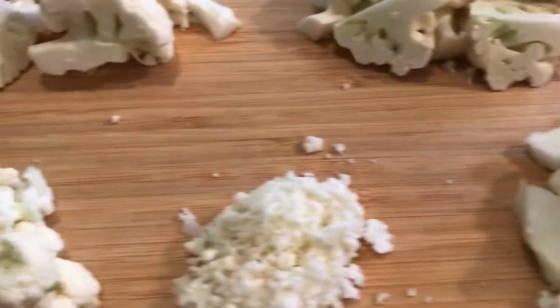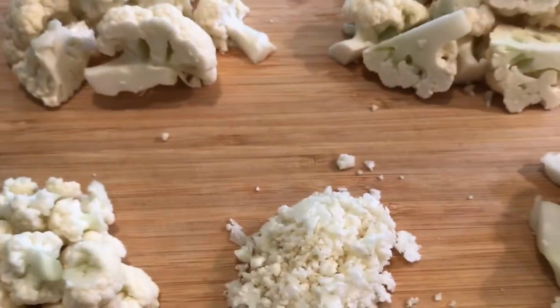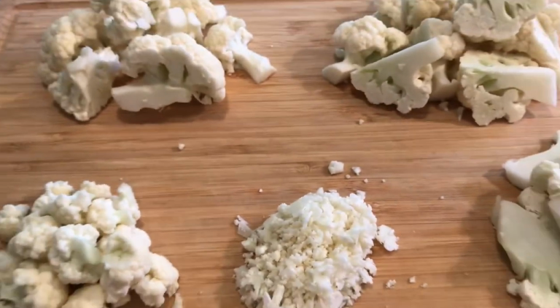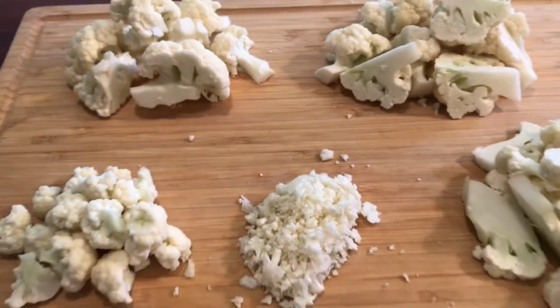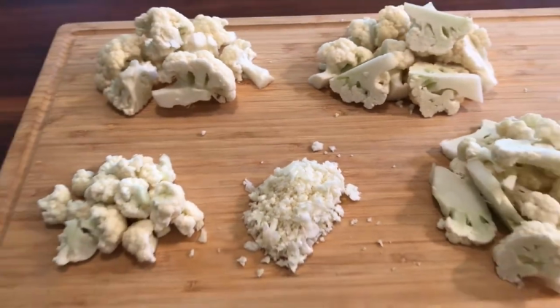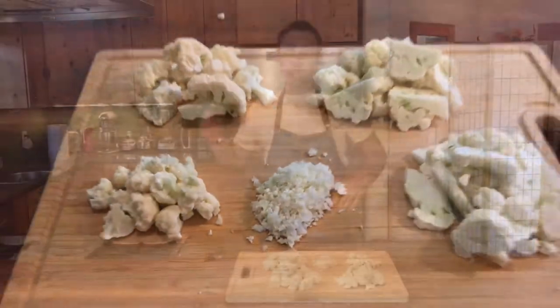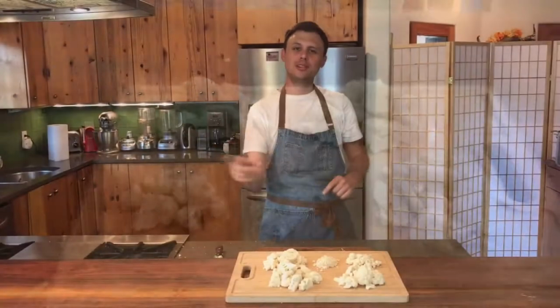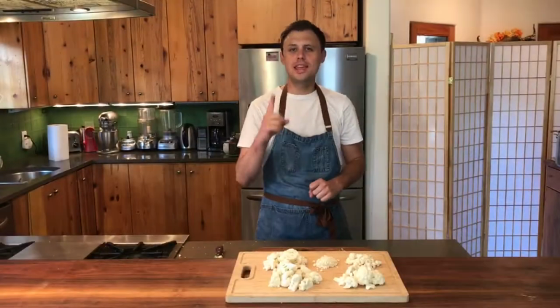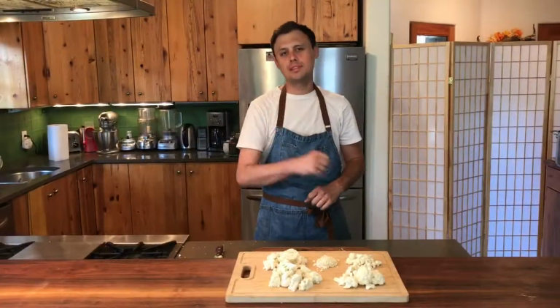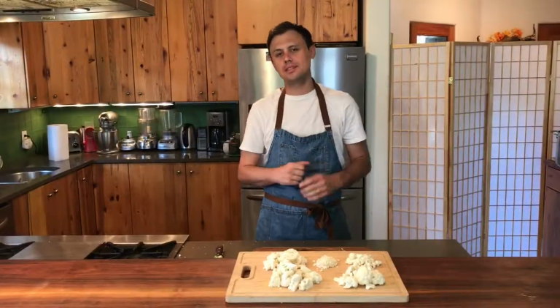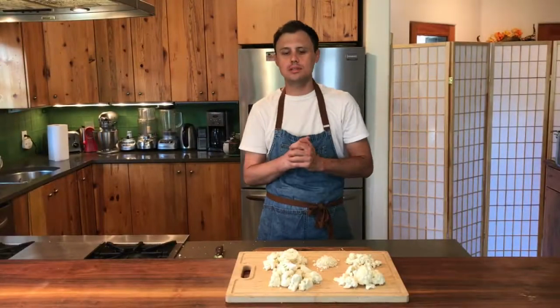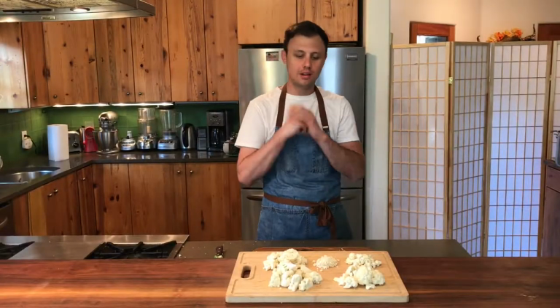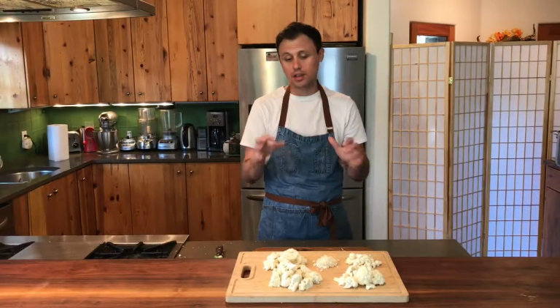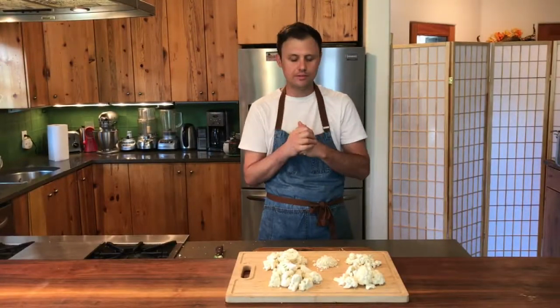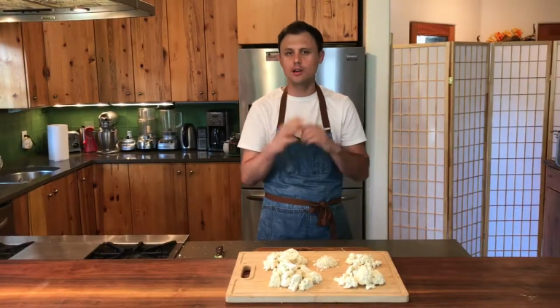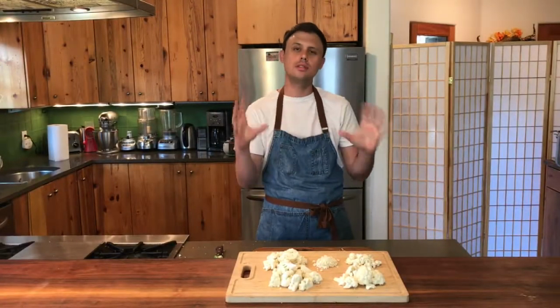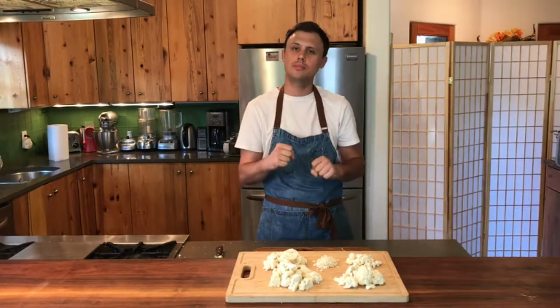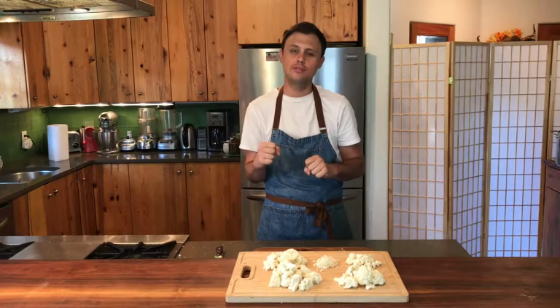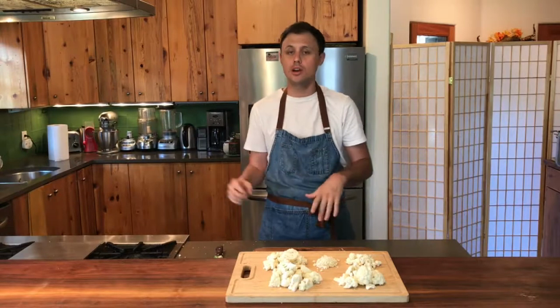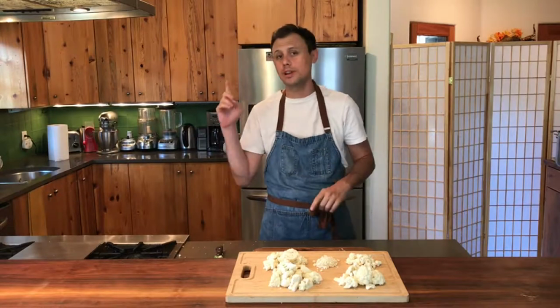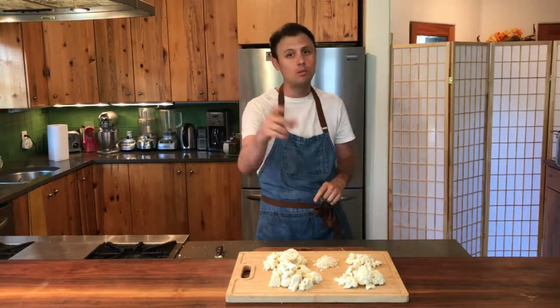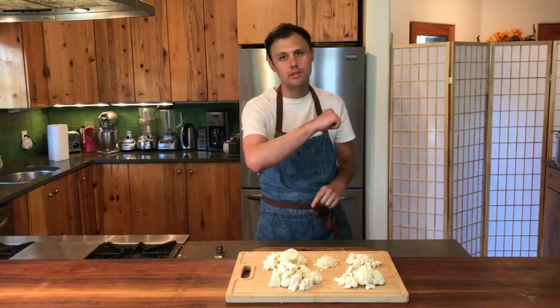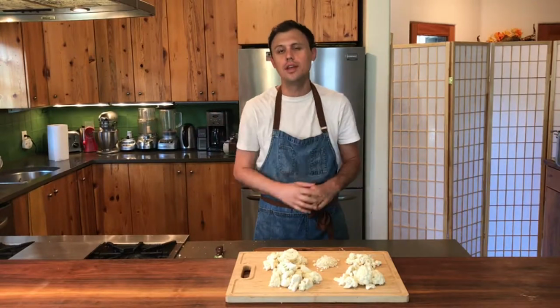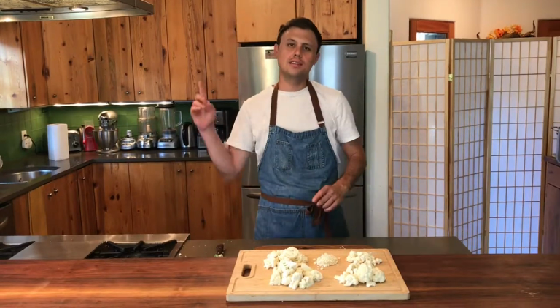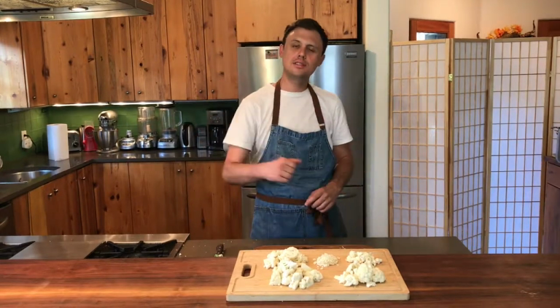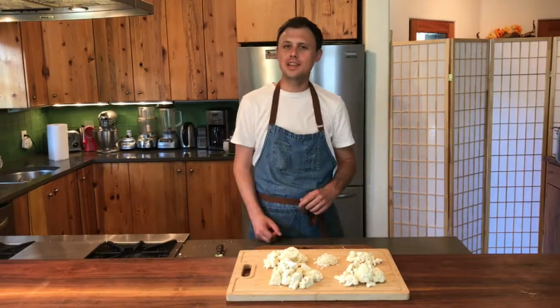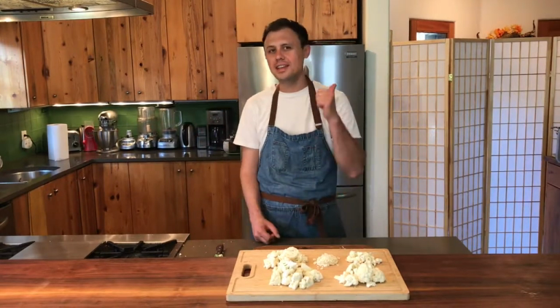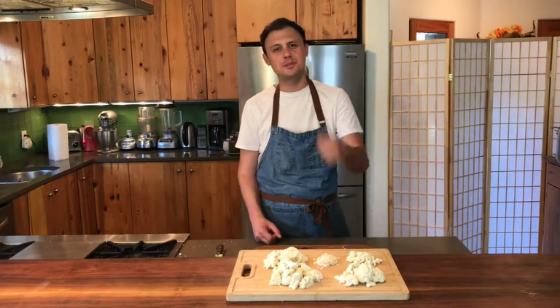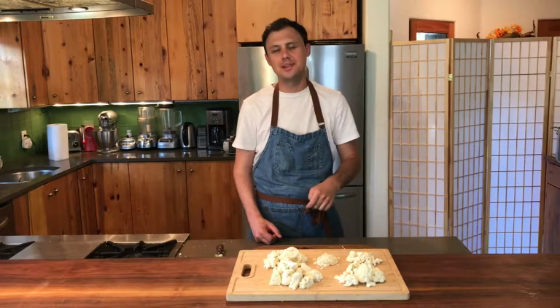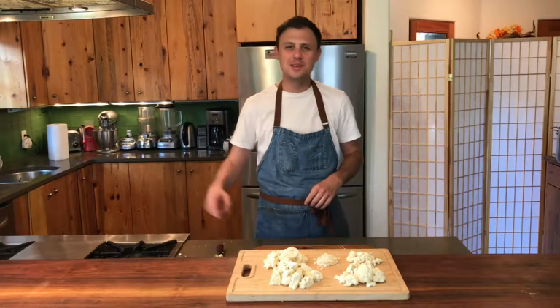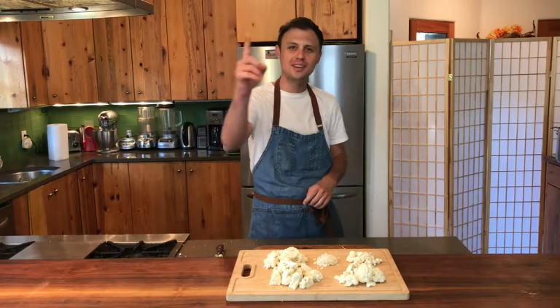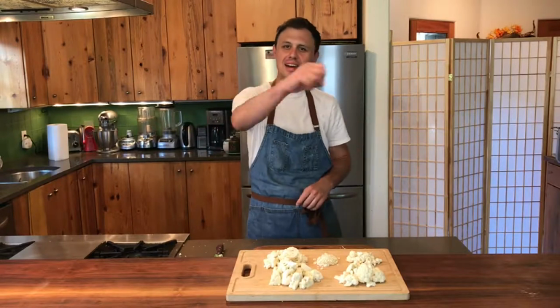And that is how you prepare cauliflower. That concludes today's Back to Basics episode on how to cut cauliflower. I hope you learned something and are ready to tackle one of your own. Don't forget to like and subscribe, and I'll see you next time.